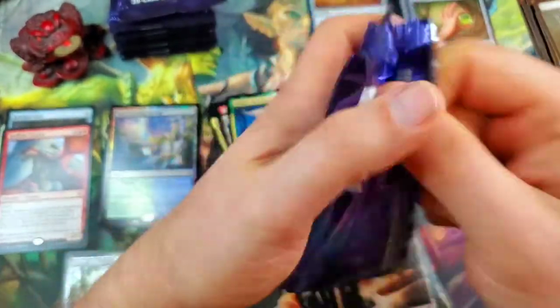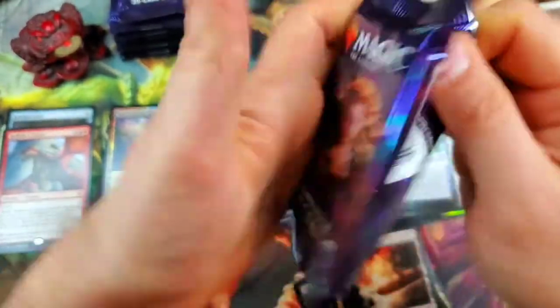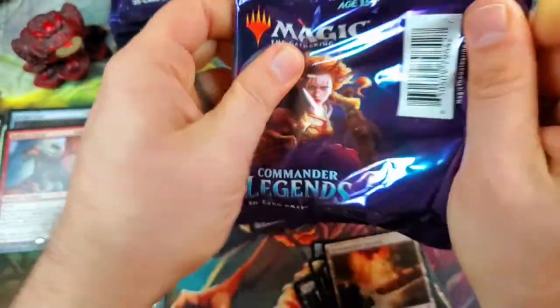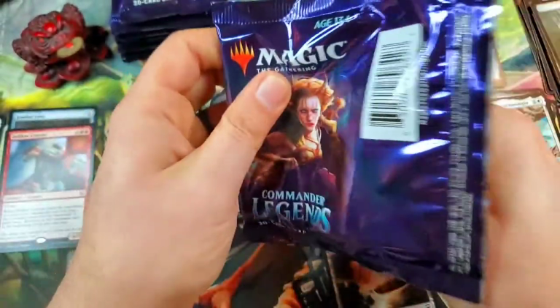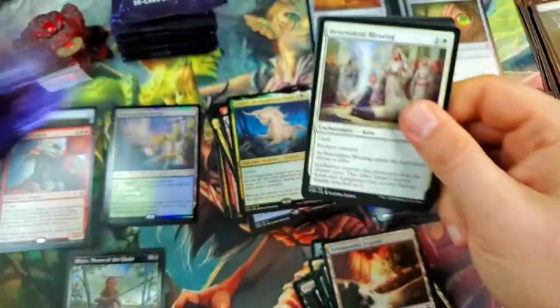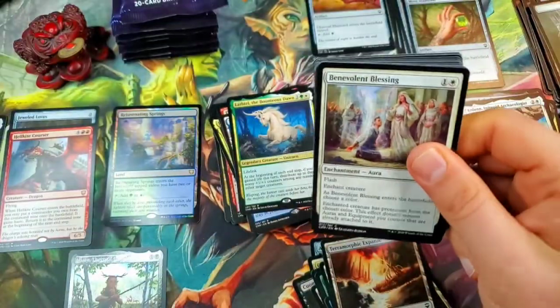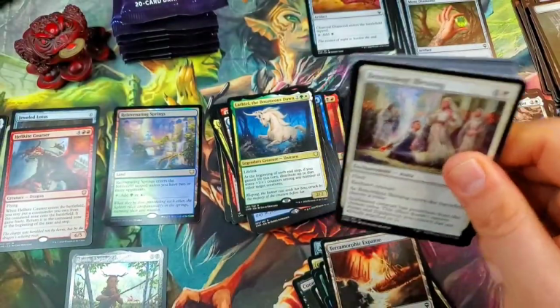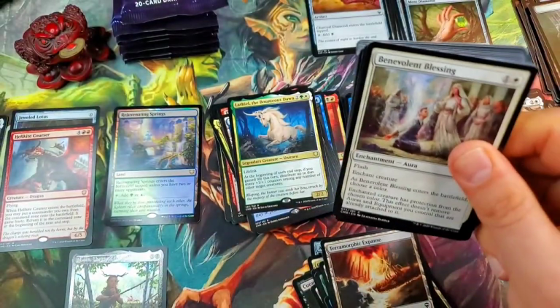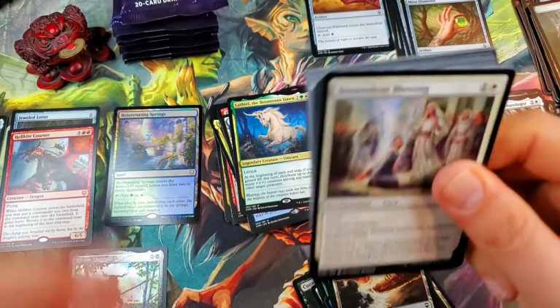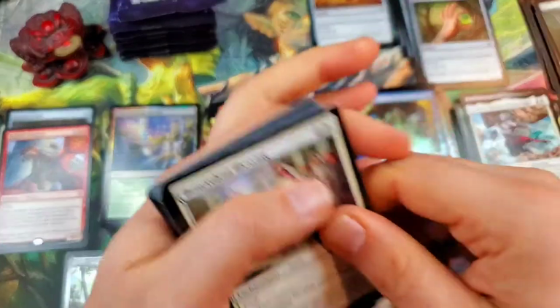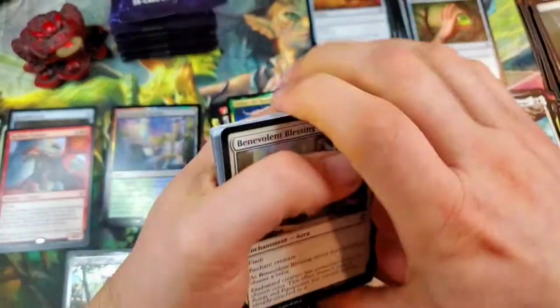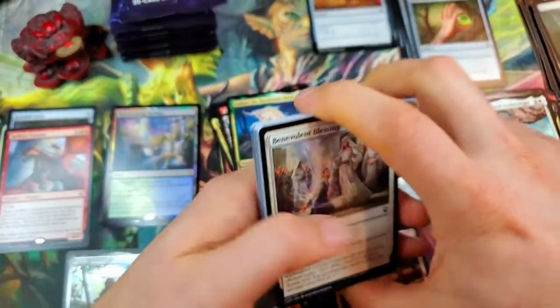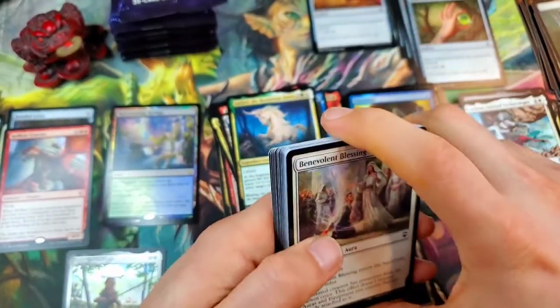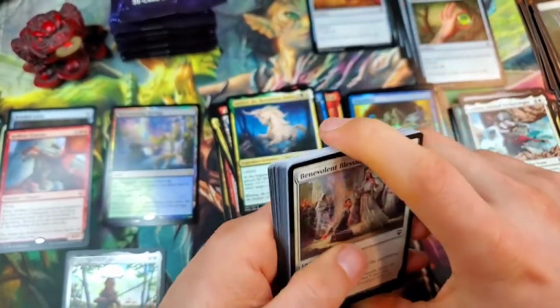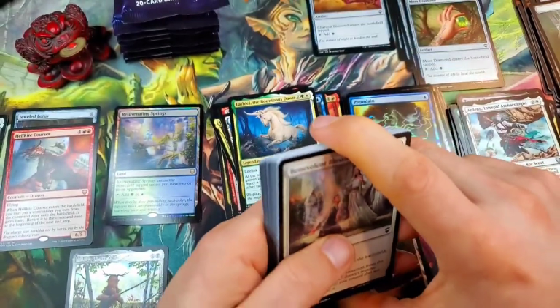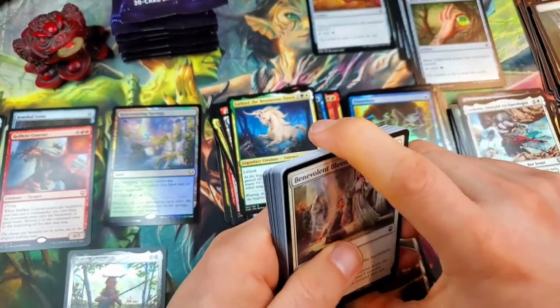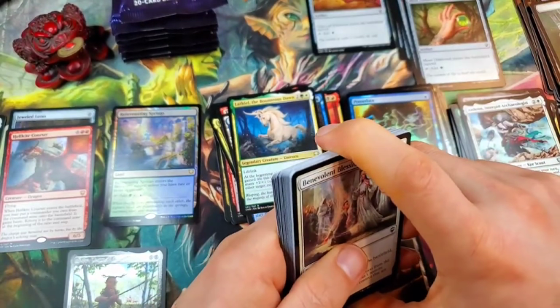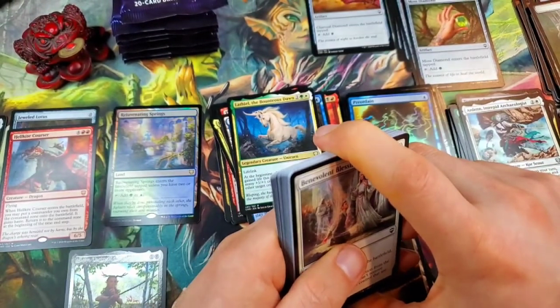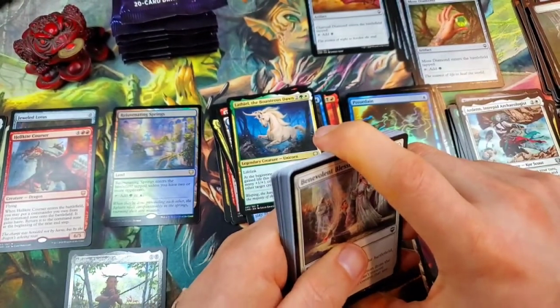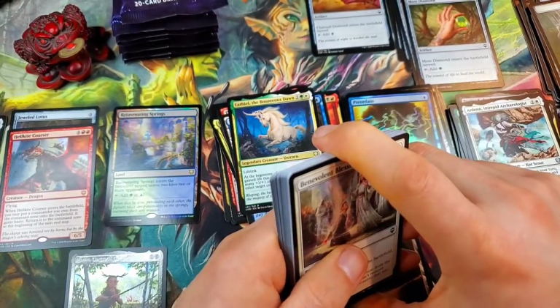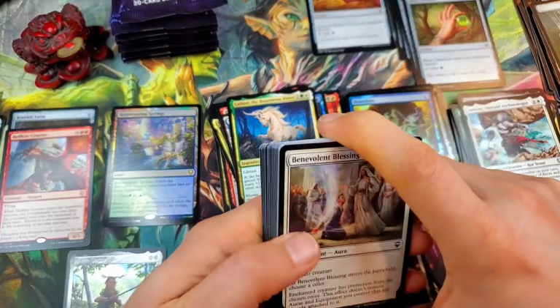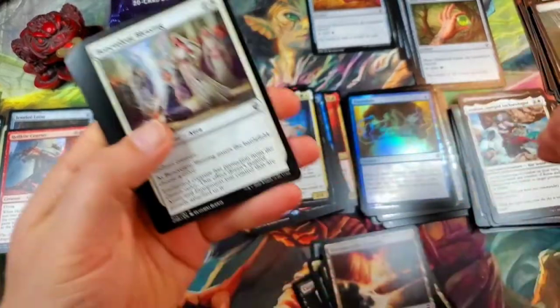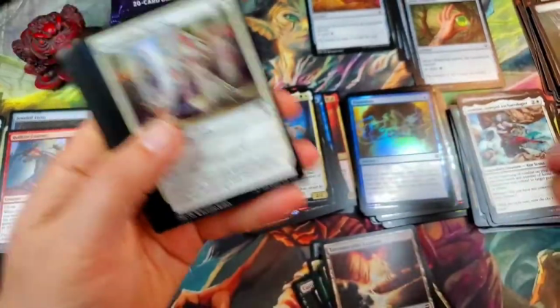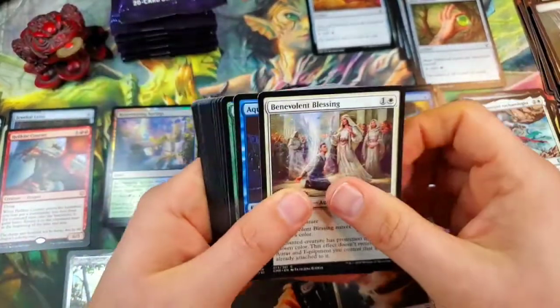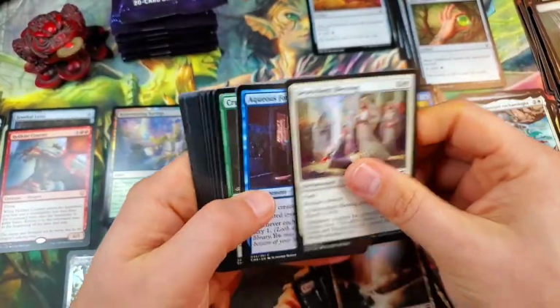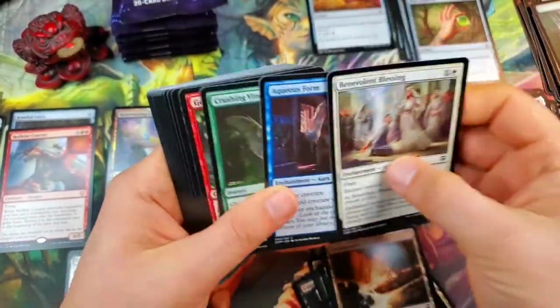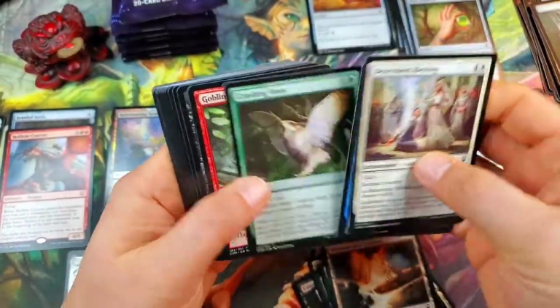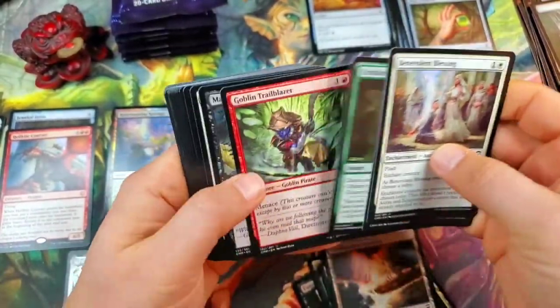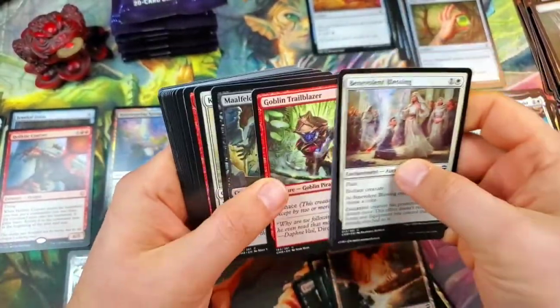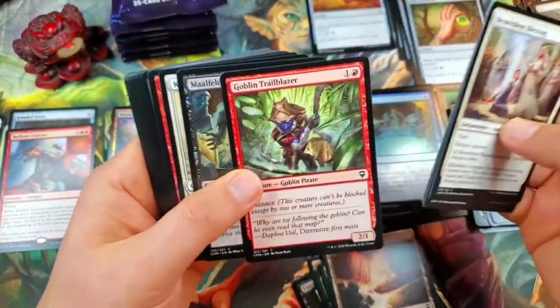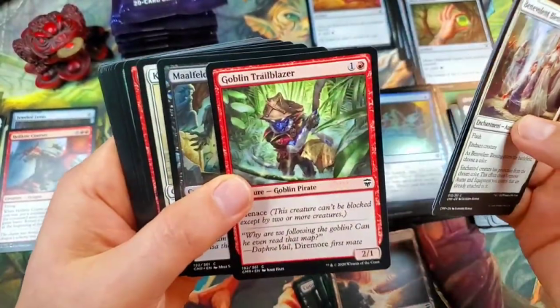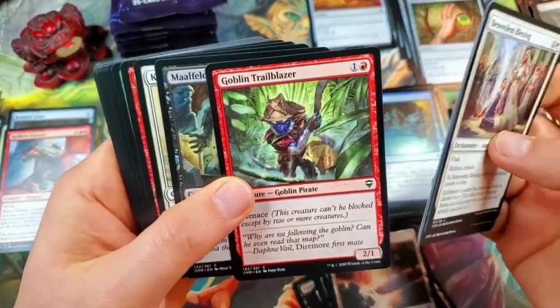Best coast, west coast — but man, it is going to be tough to beat a foil Rejuvenating Springs, a Jeweled Lotus, and all the other goodness that came out of that right-hand side. Oh, there's the Trailblazer — I like that they reprinted him. Oh, there's a Sky Diamond.